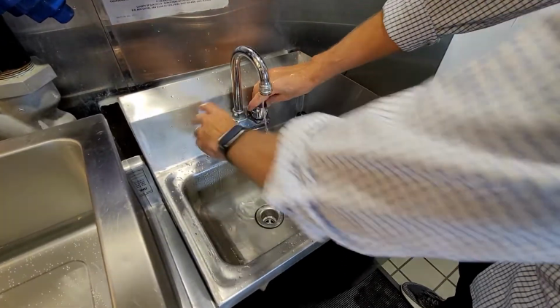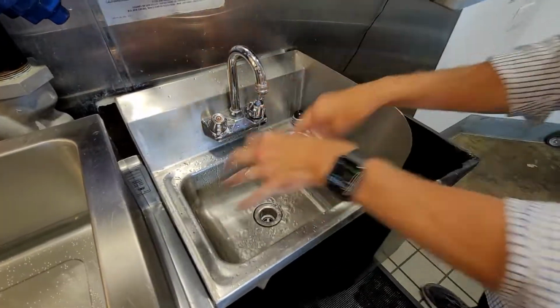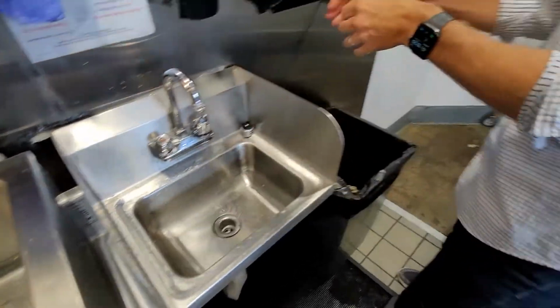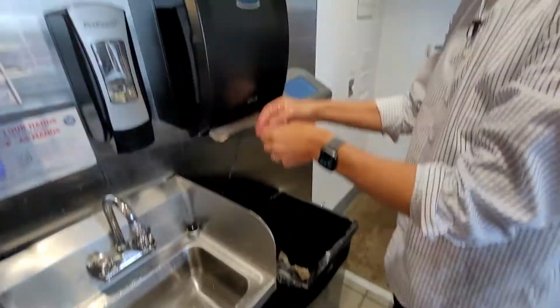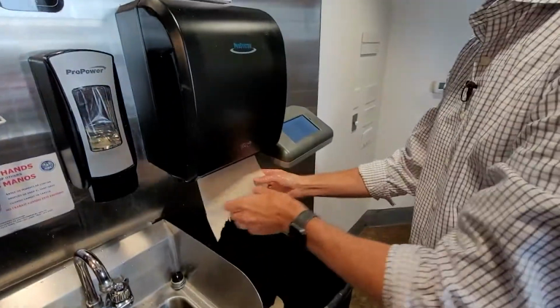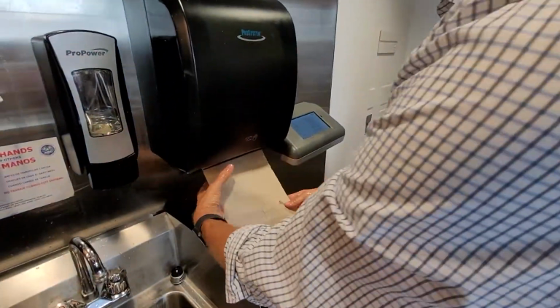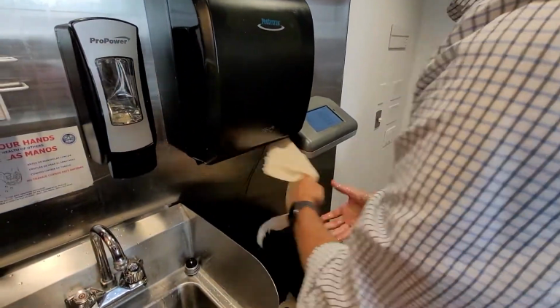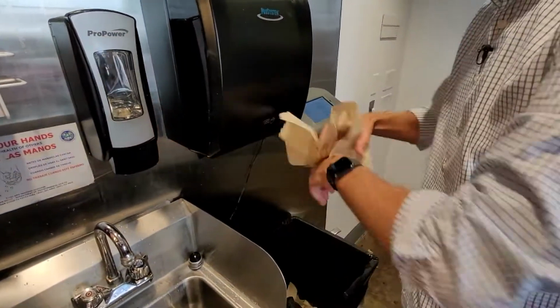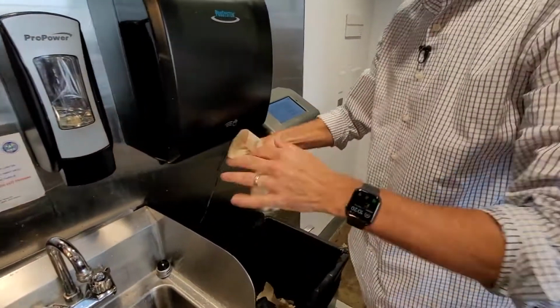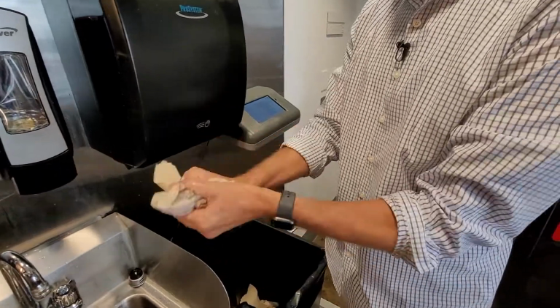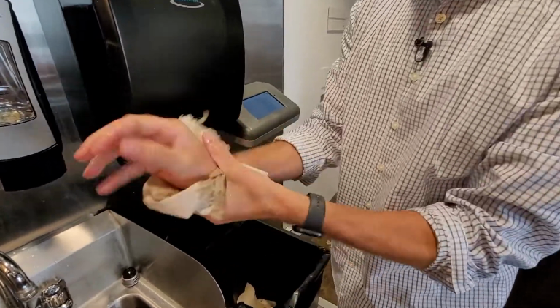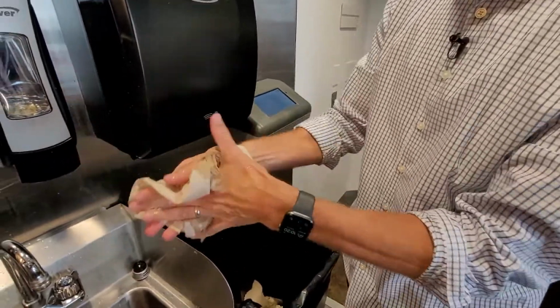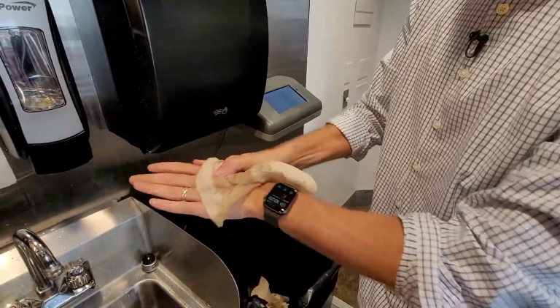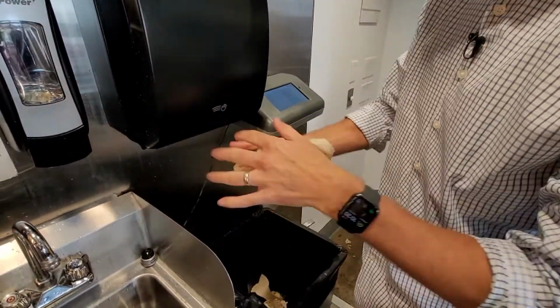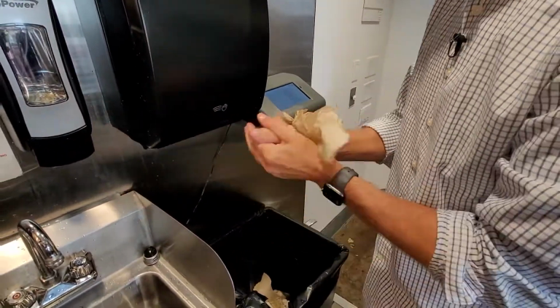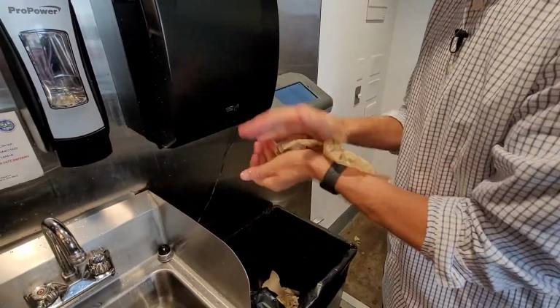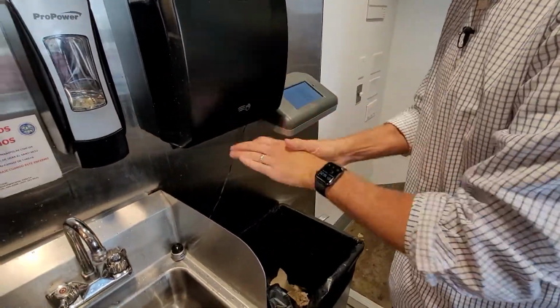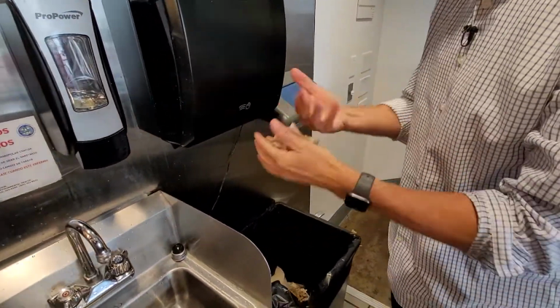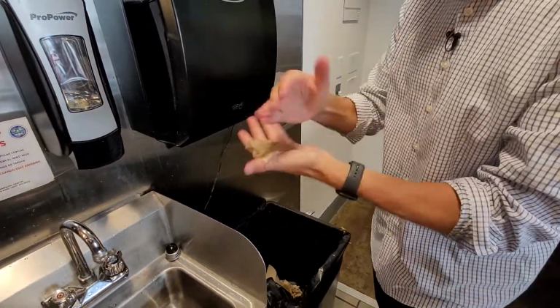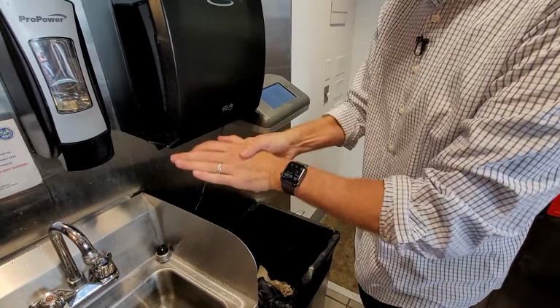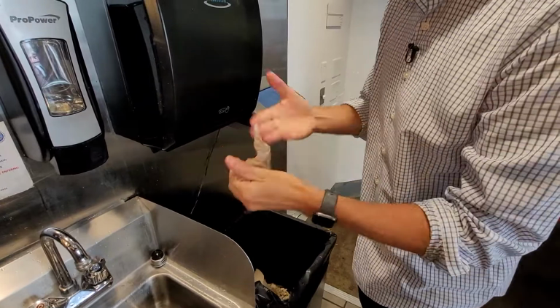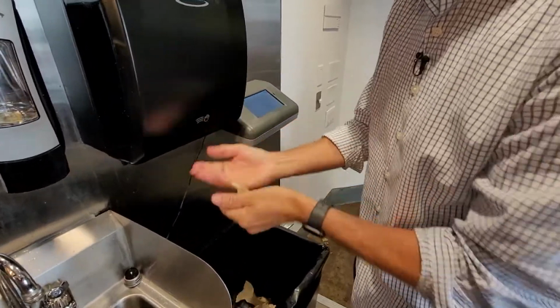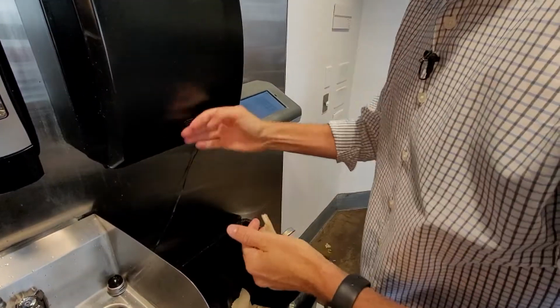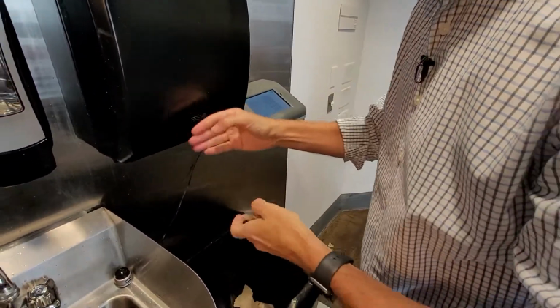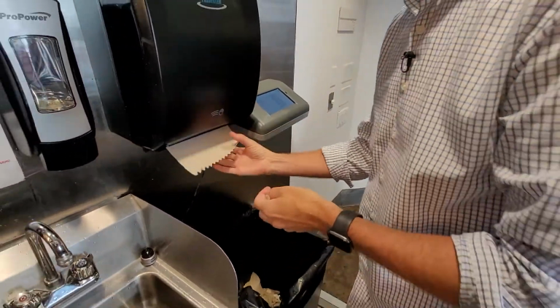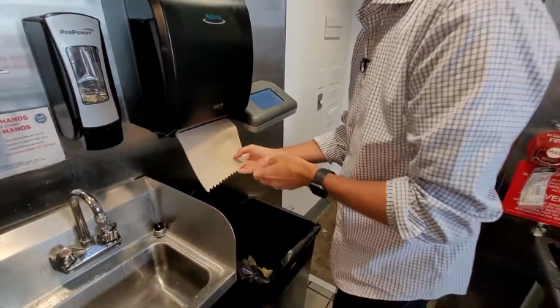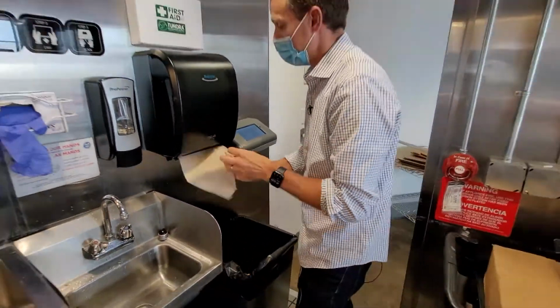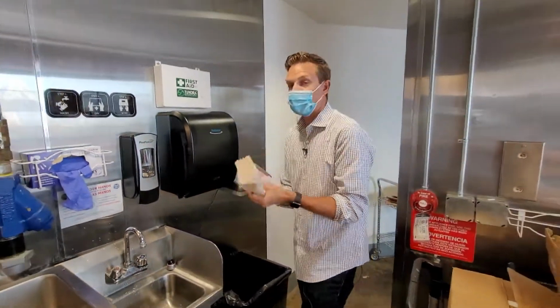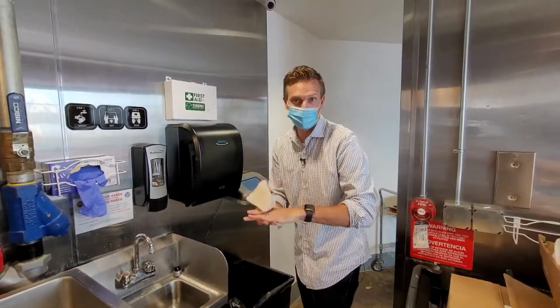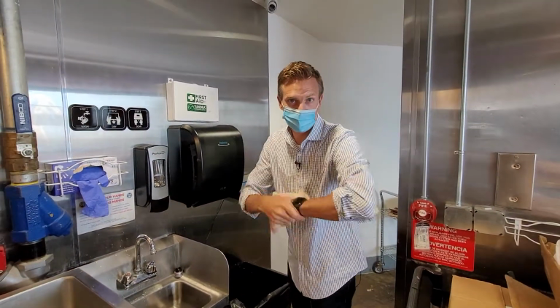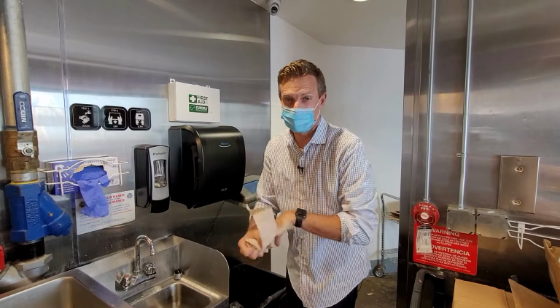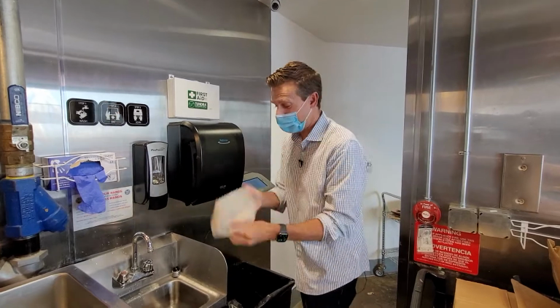Turn that off and now we're going to dry. Take one of these, dry my hands nice. And this system is going to look for any signs of foodborne illness and all kinds of contaminants. It only takes a couple seconds to work, and it's pretty cool.